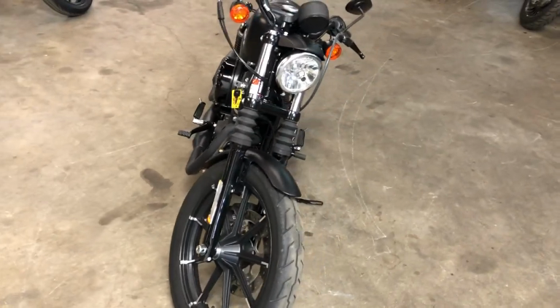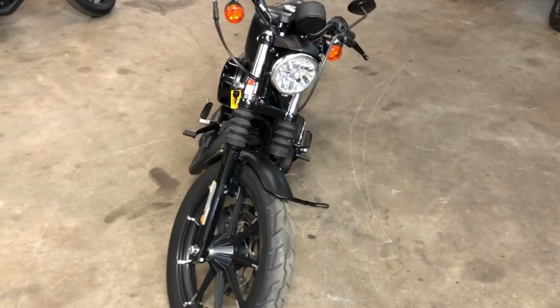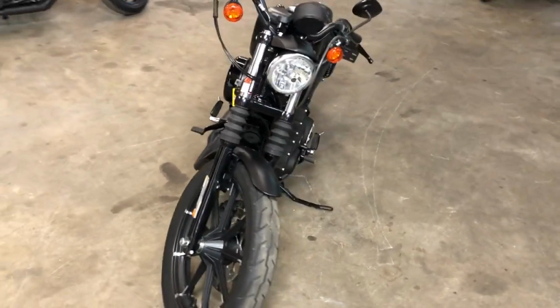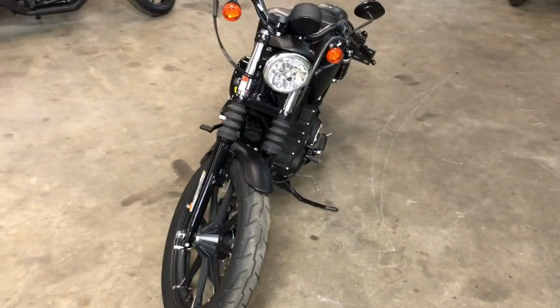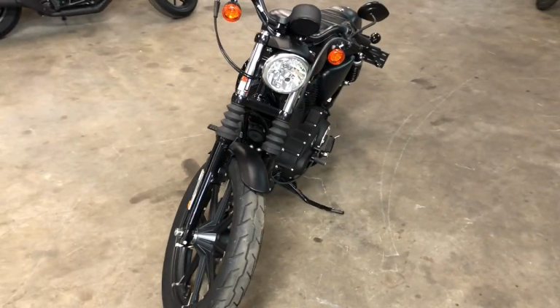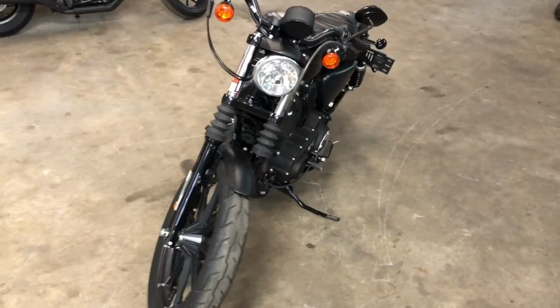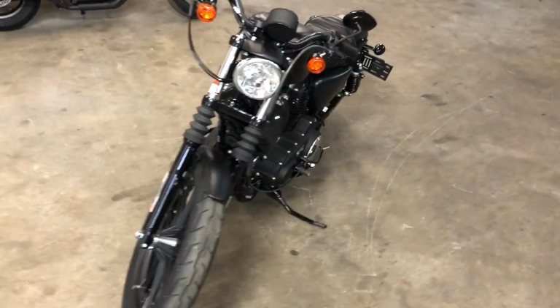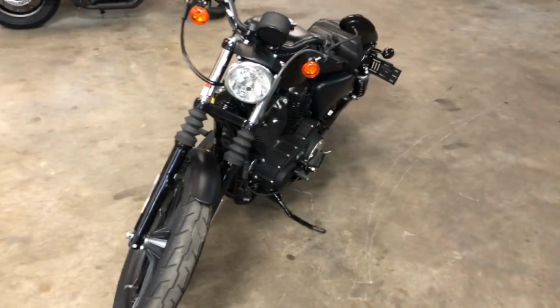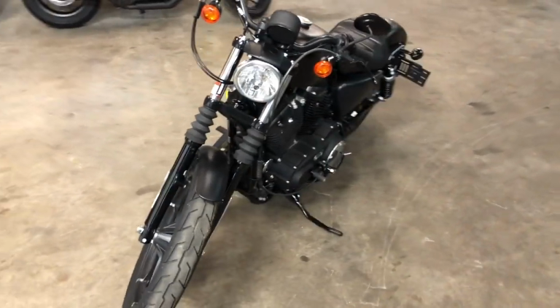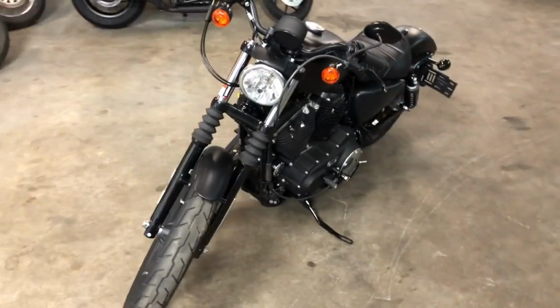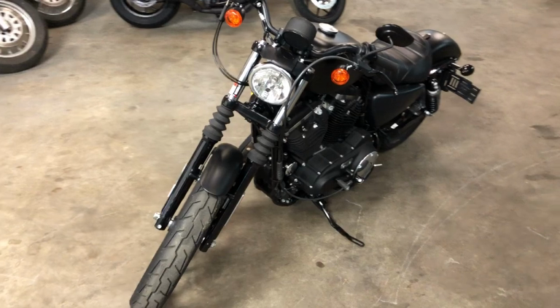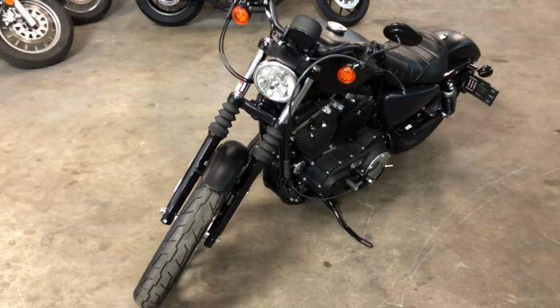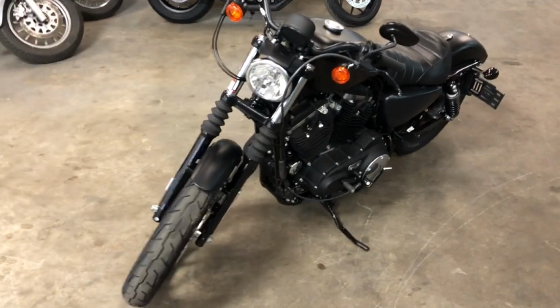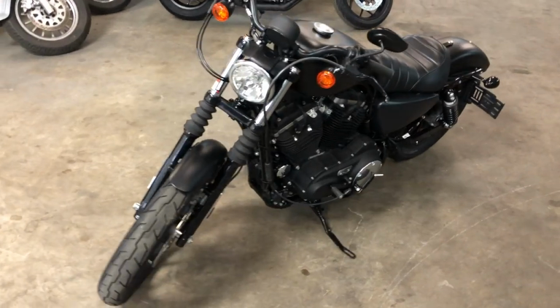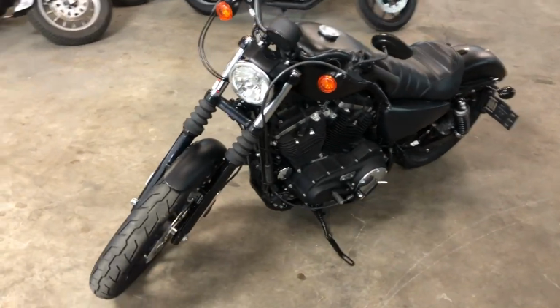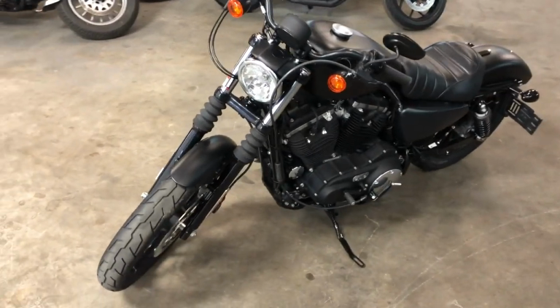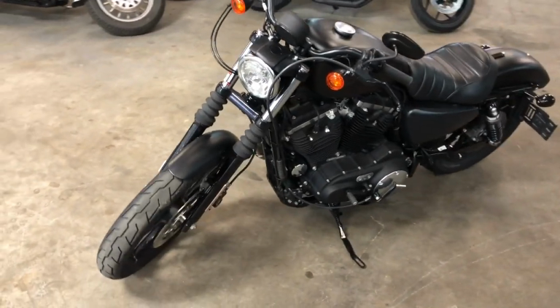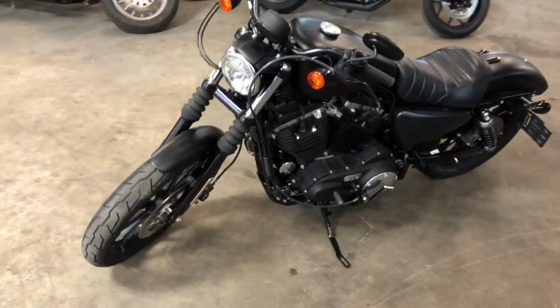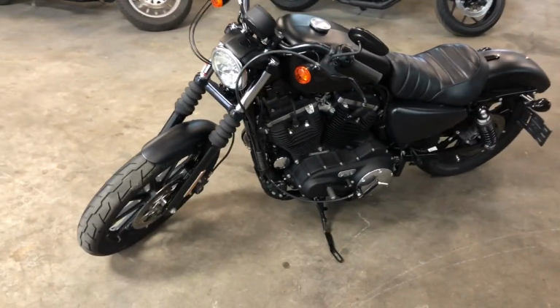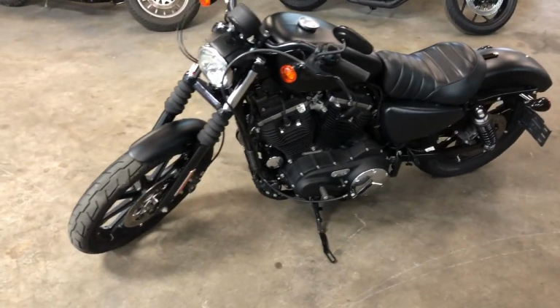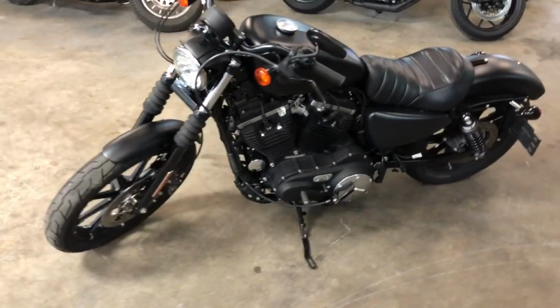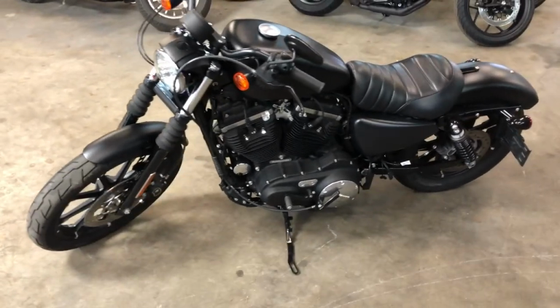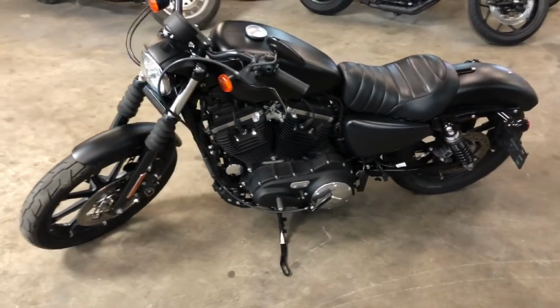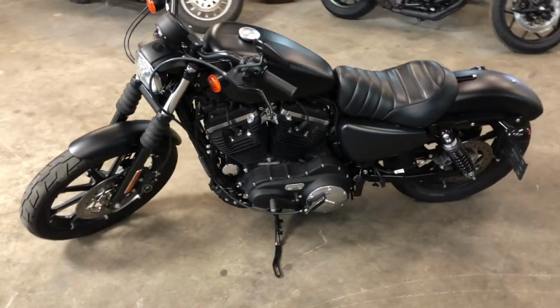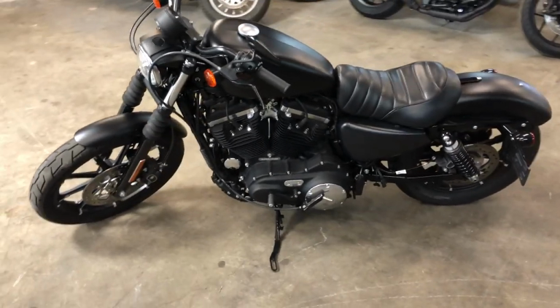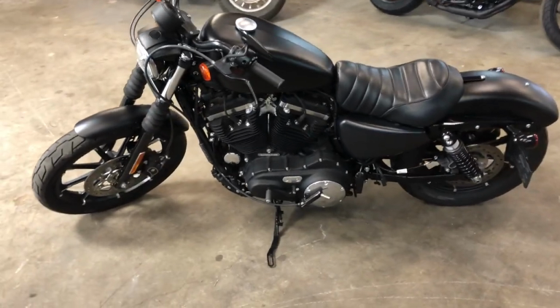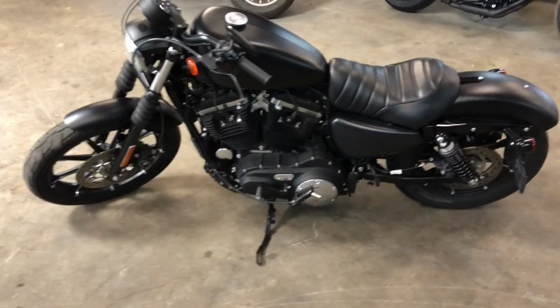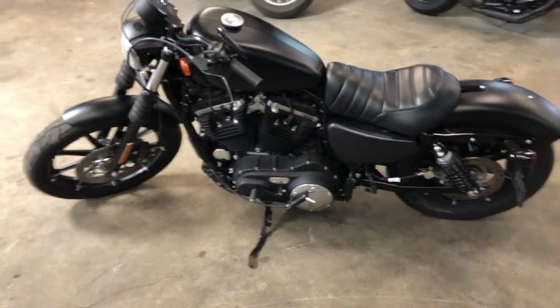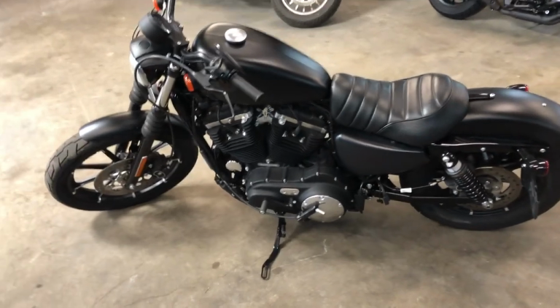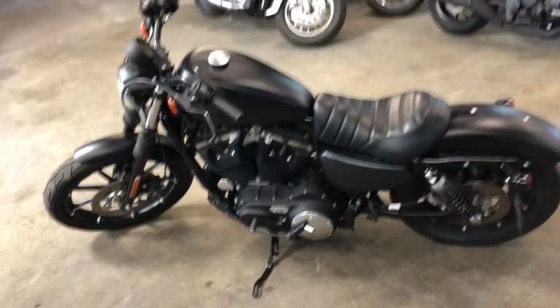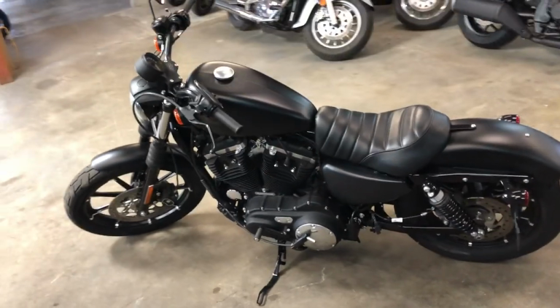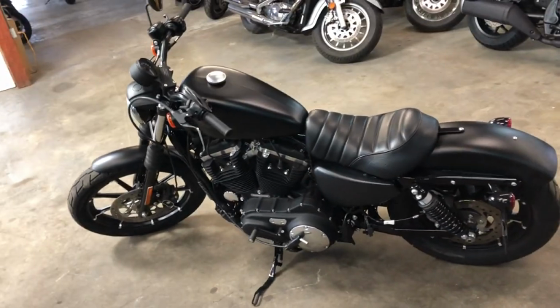Super clean. Comes in that black denim paint with the blackout package. Just a nice looking 883 Iron guys. Don't miss this one — it's in service and is ready to hit the road.